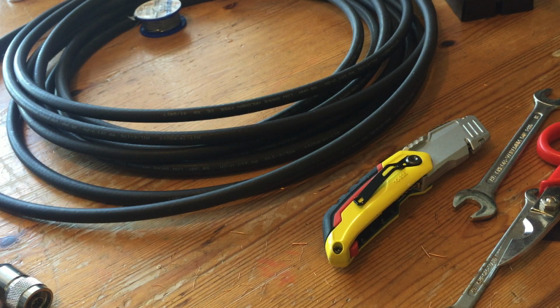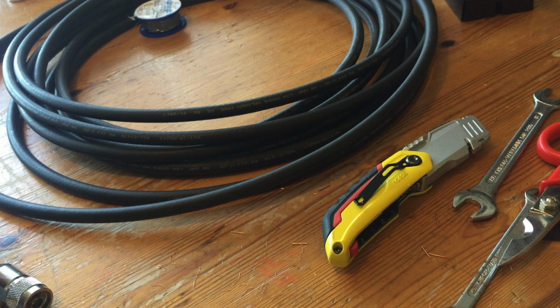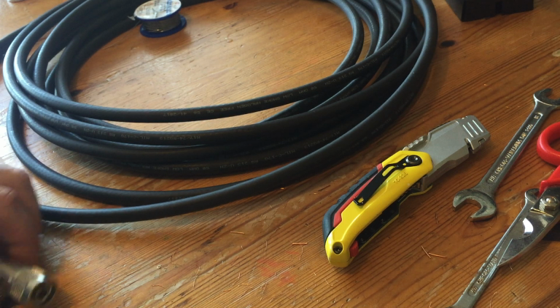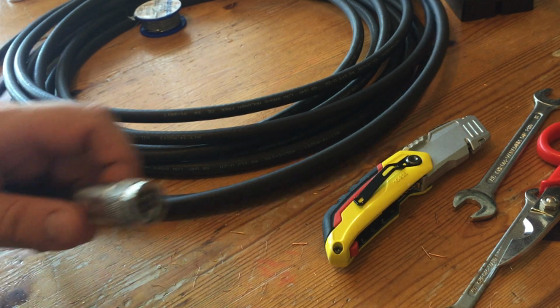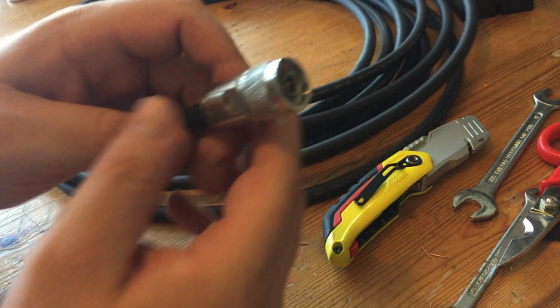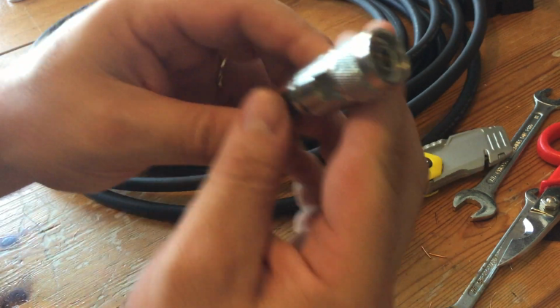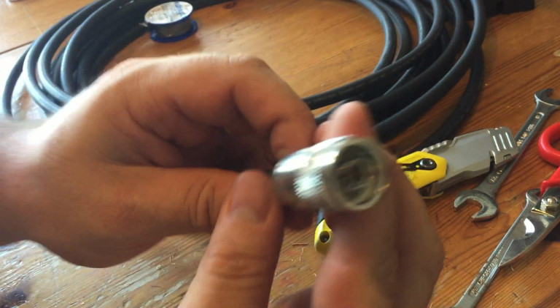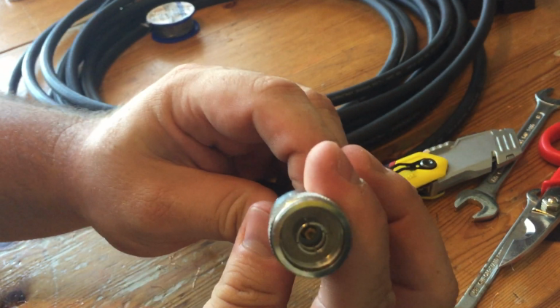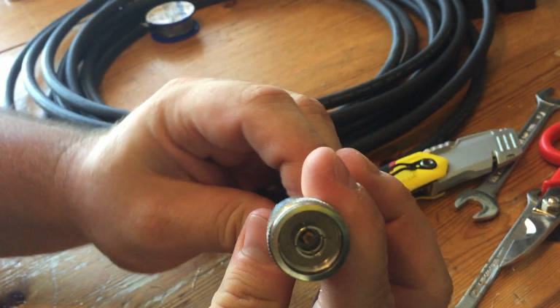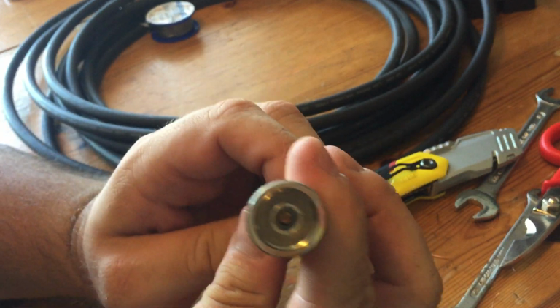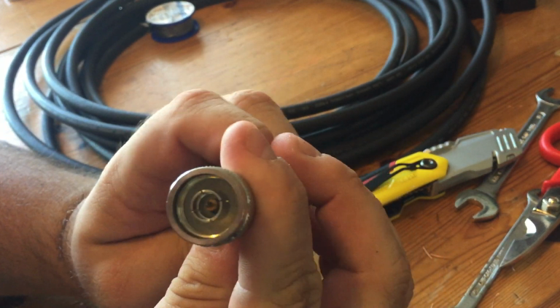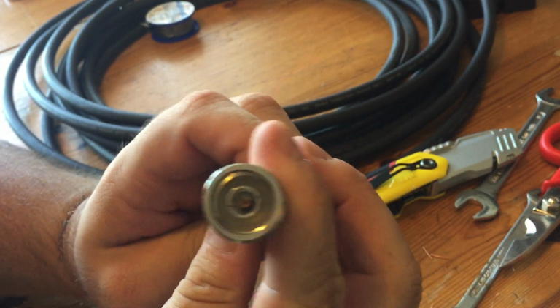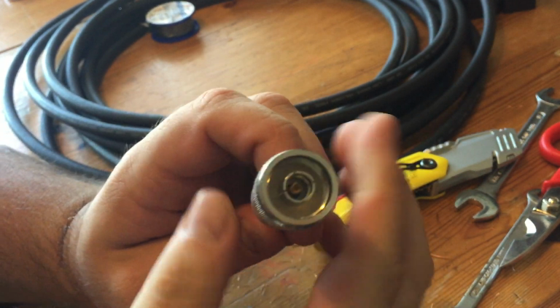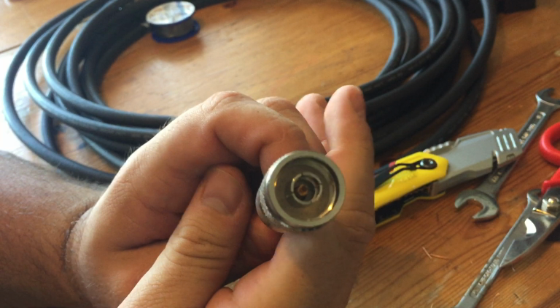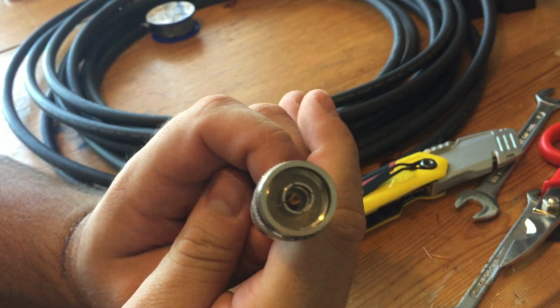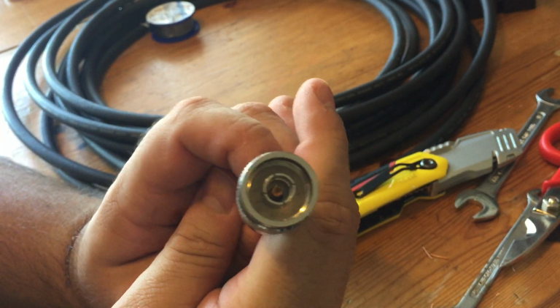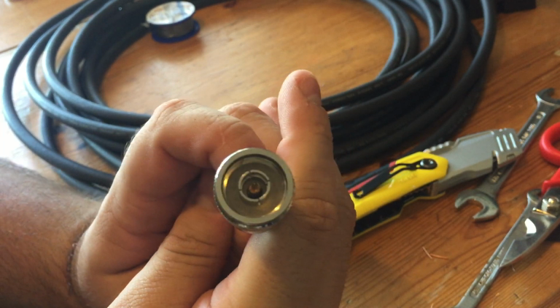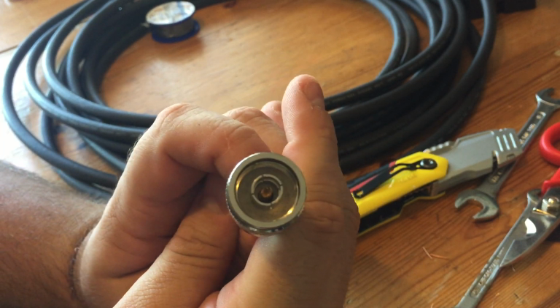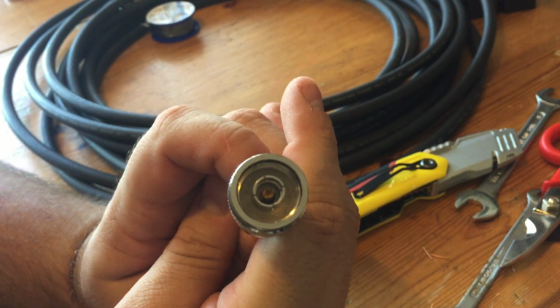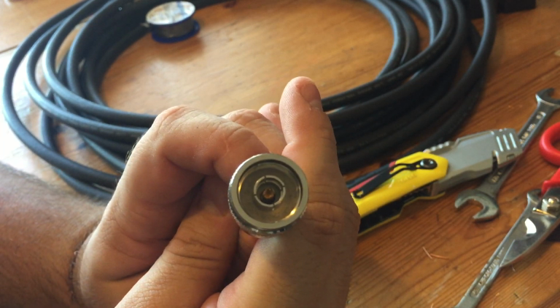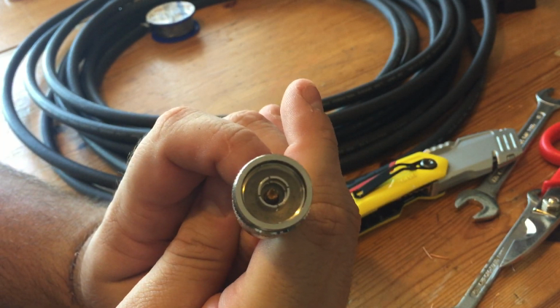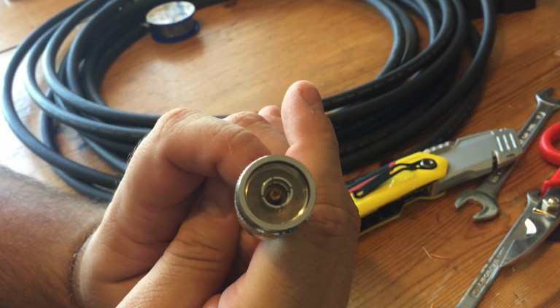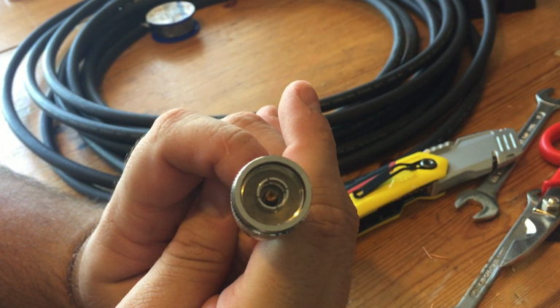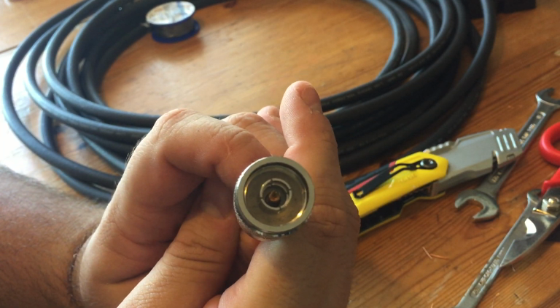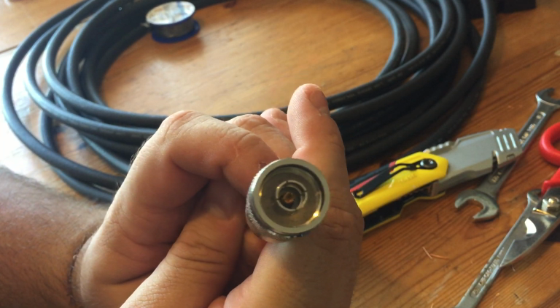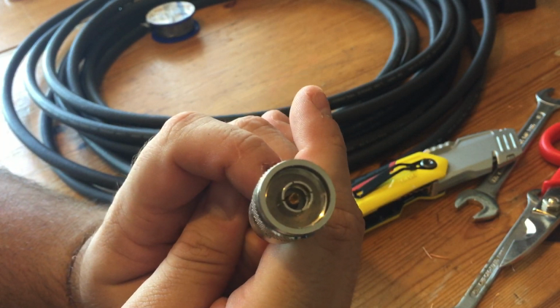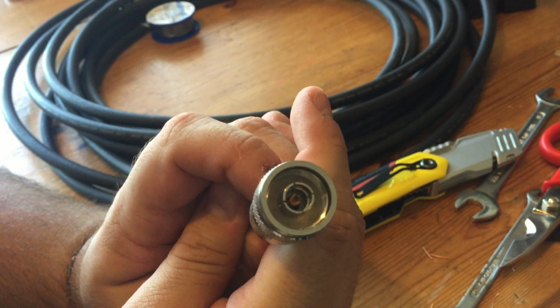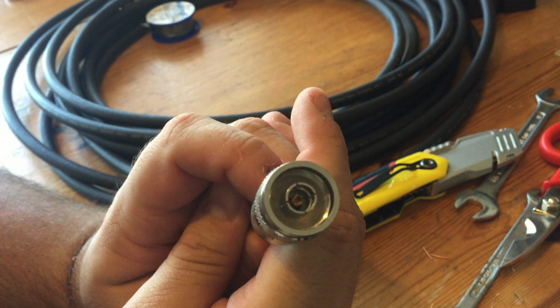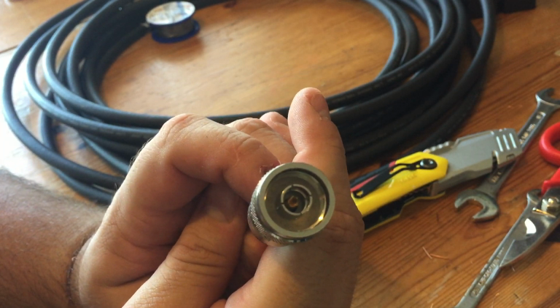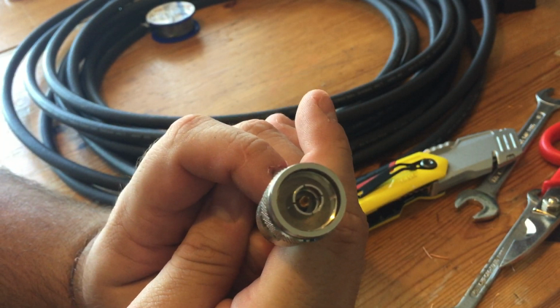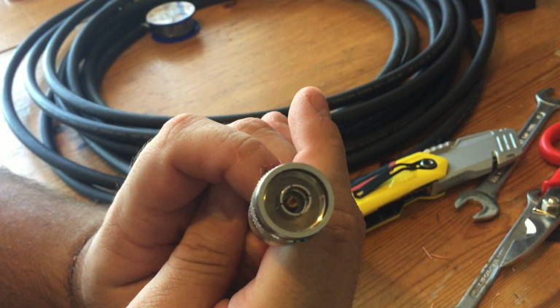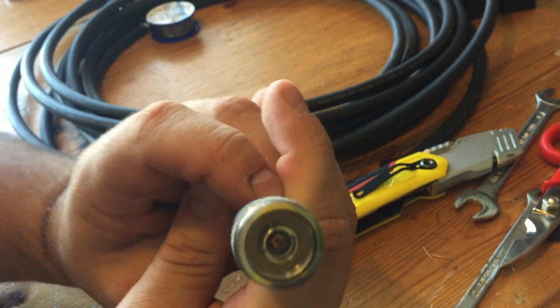One more thing I forgot to mention. I've mentioned previously that the N-Type is waterproof — it's IPX67, I believe.